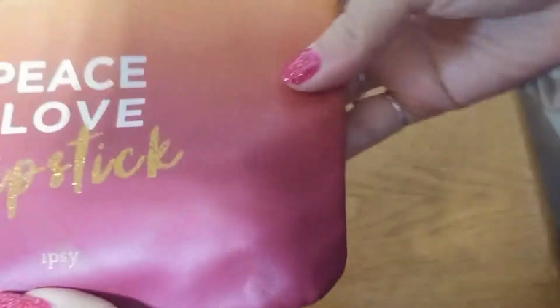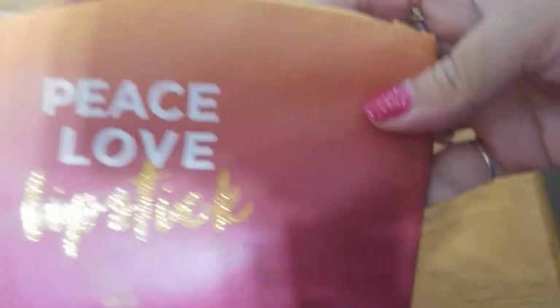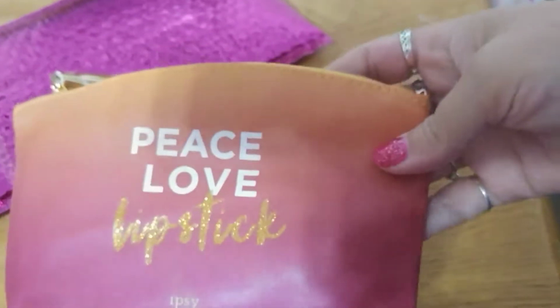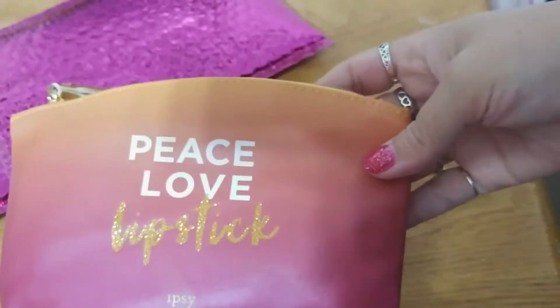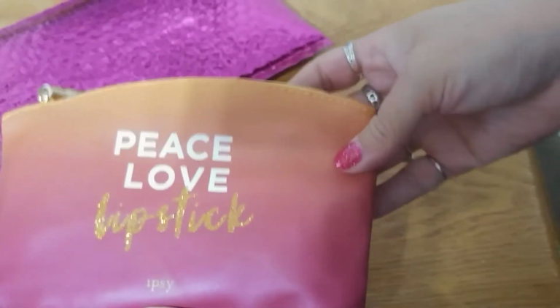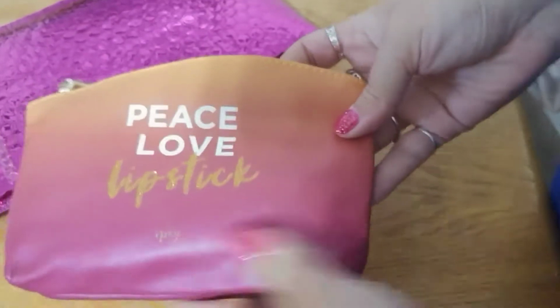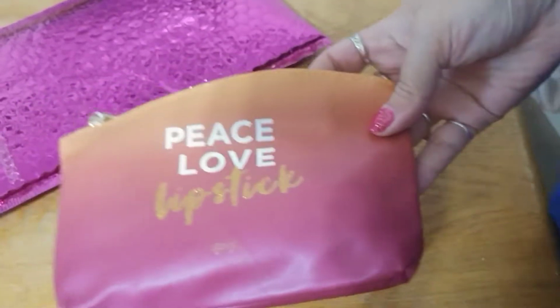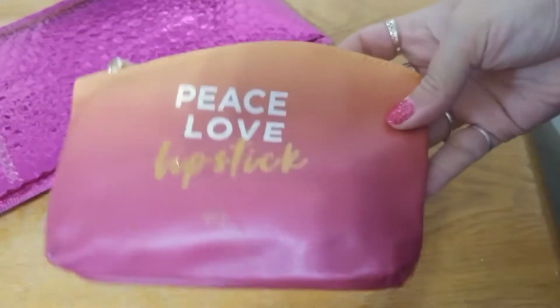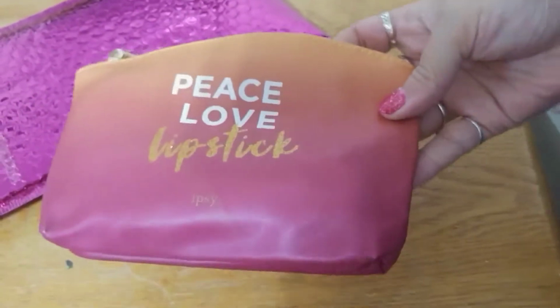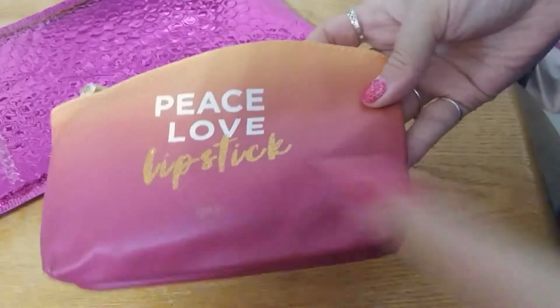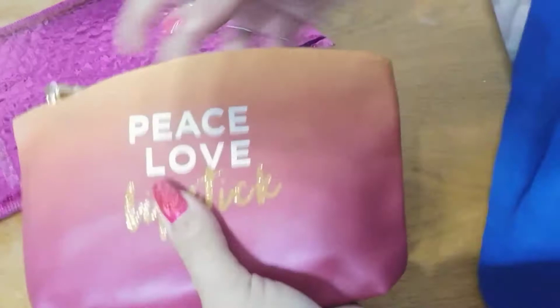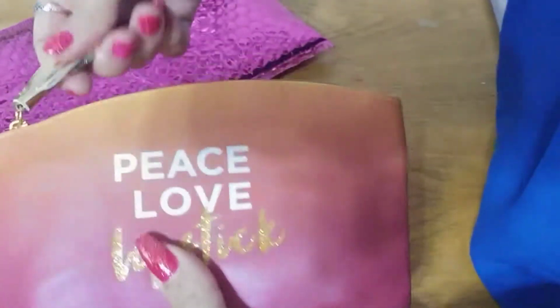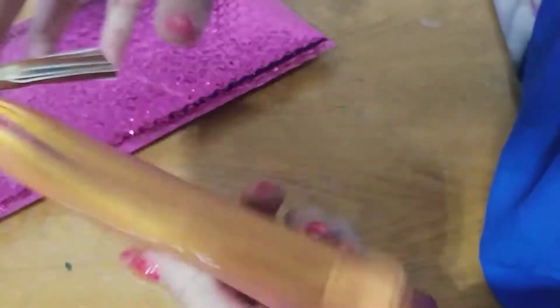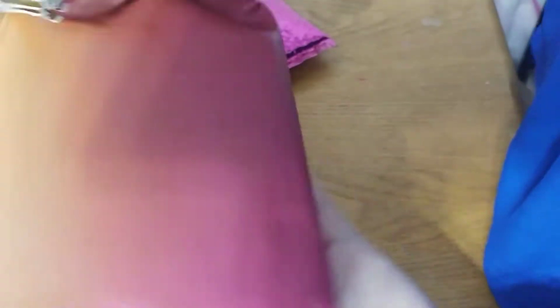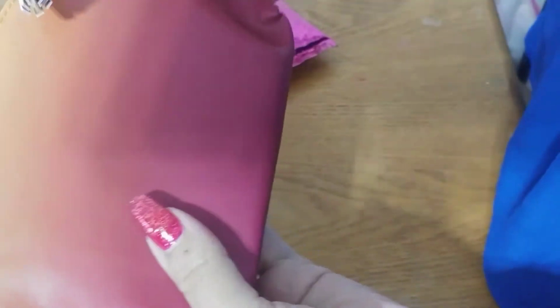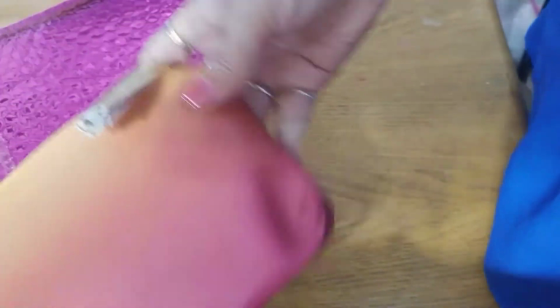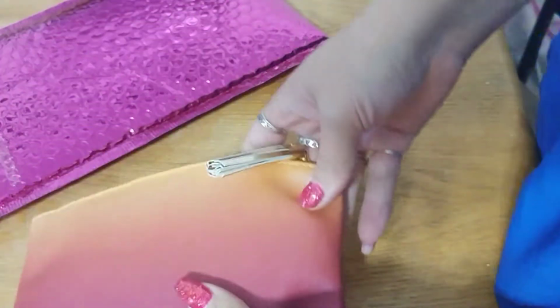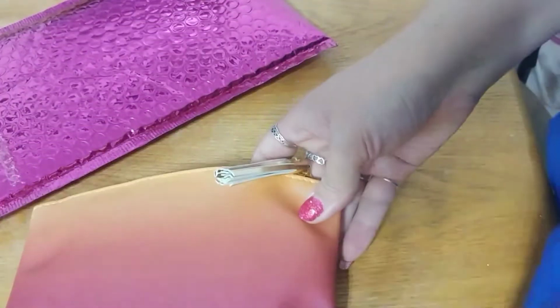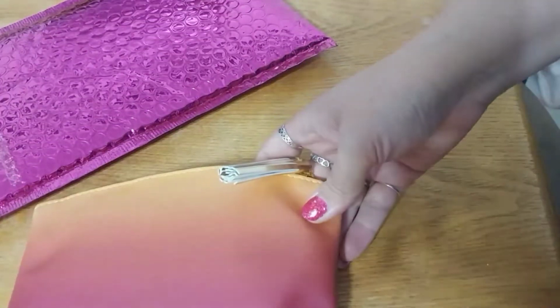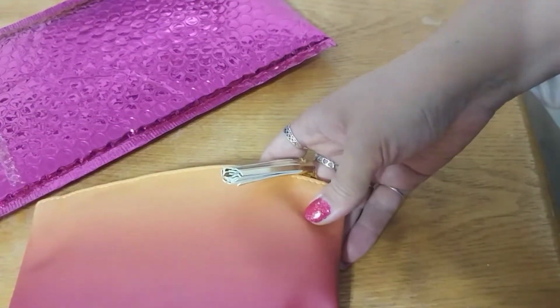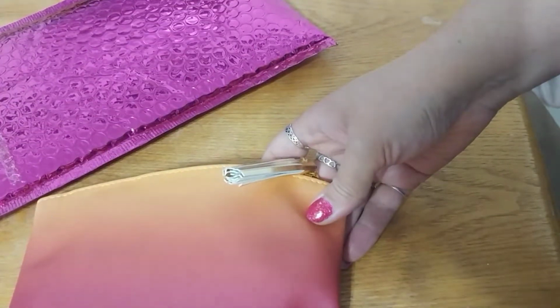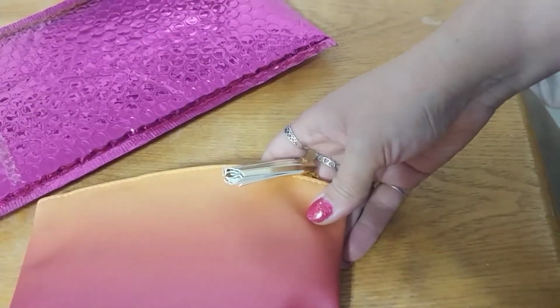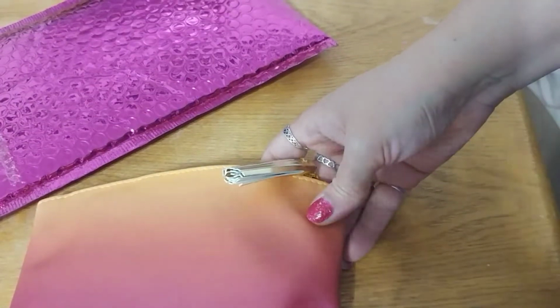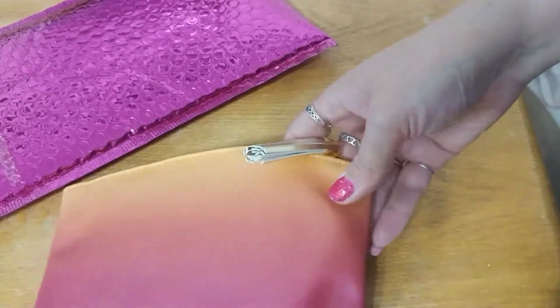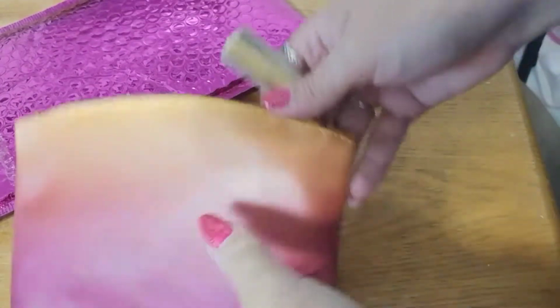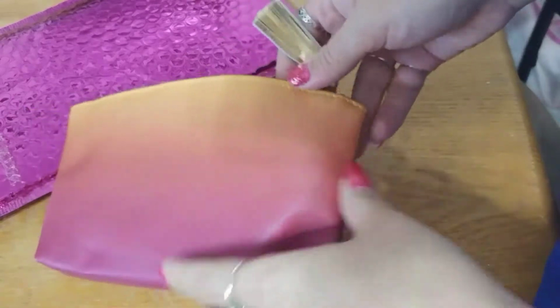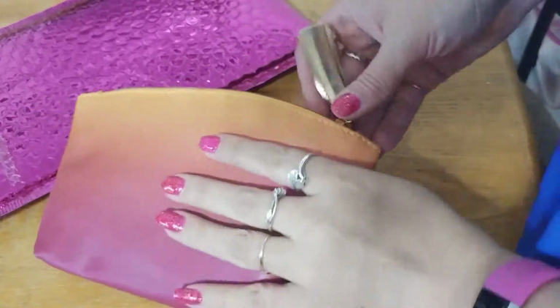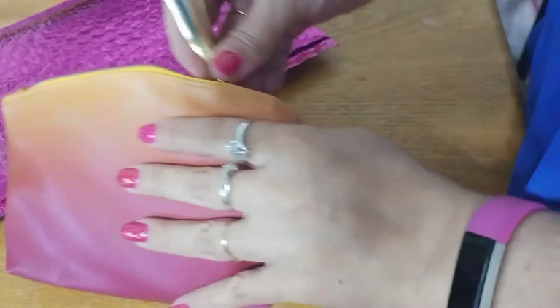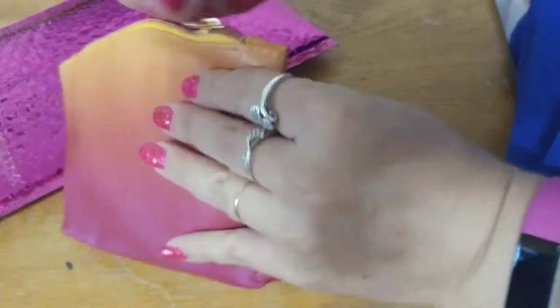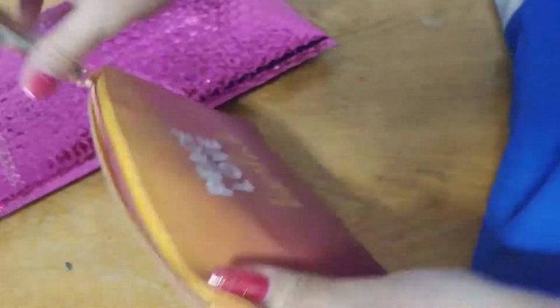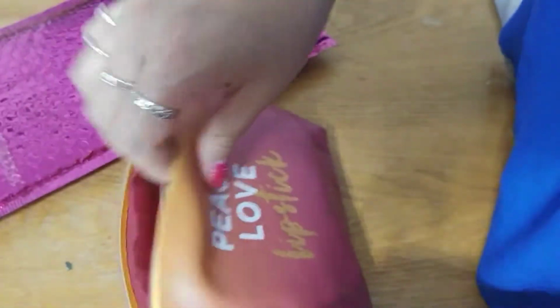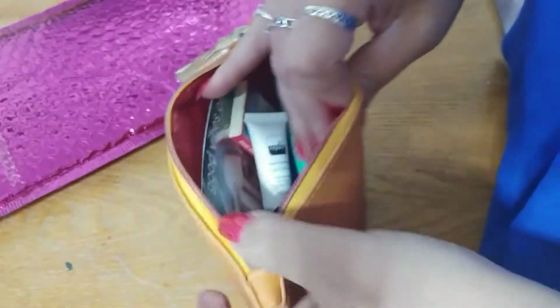Peace, love, and lipstick. That's a cute little bag.